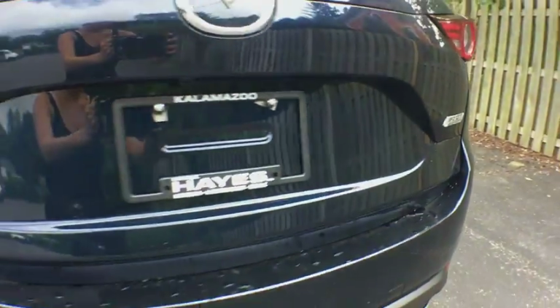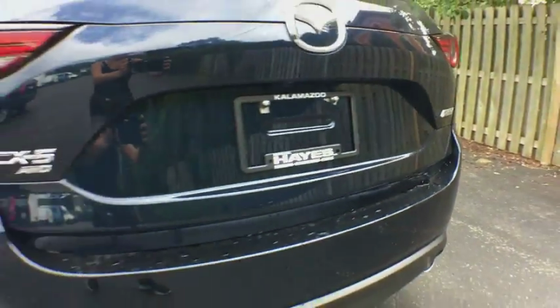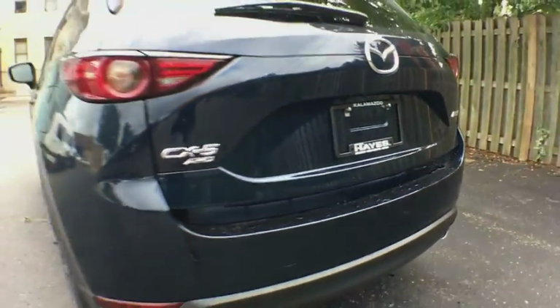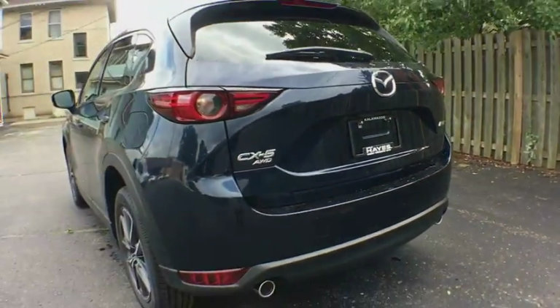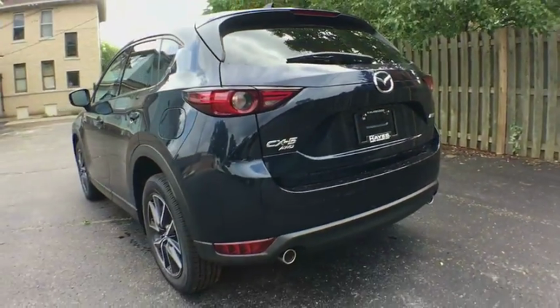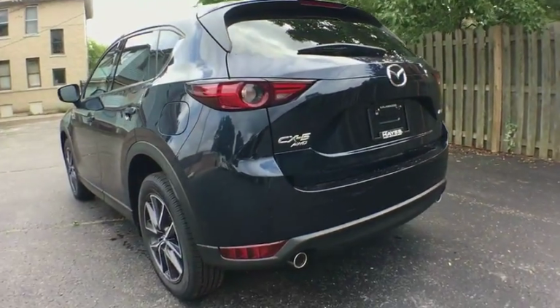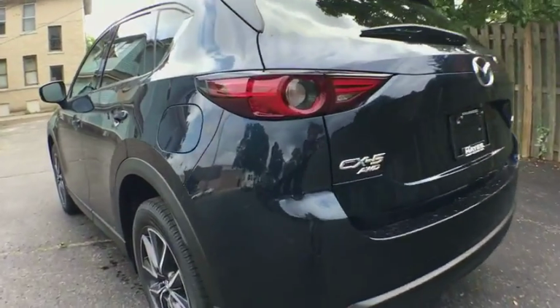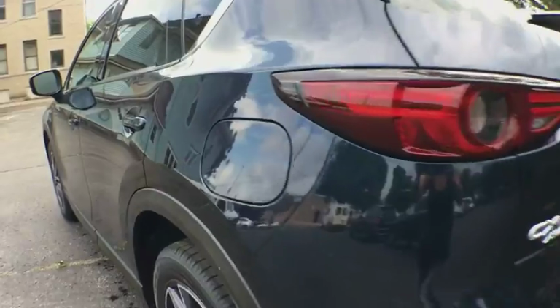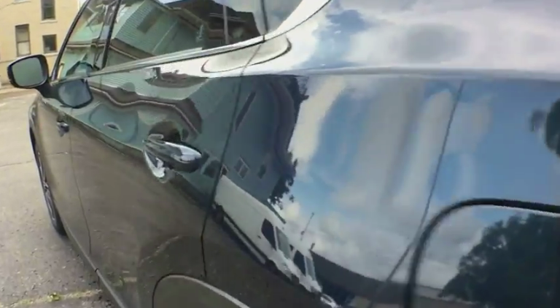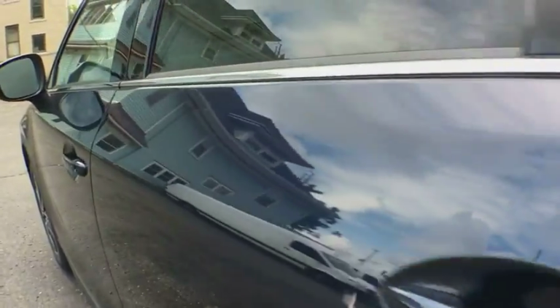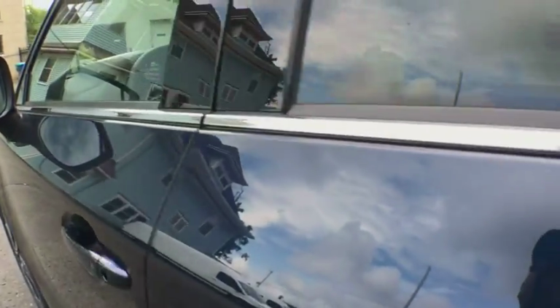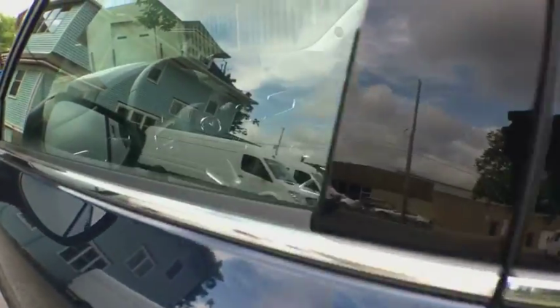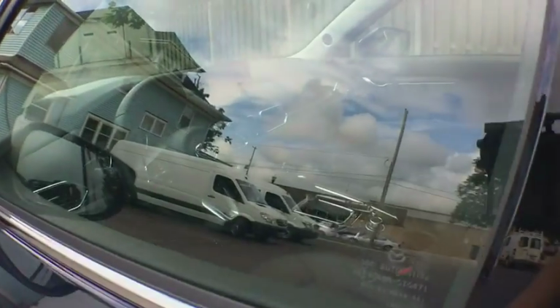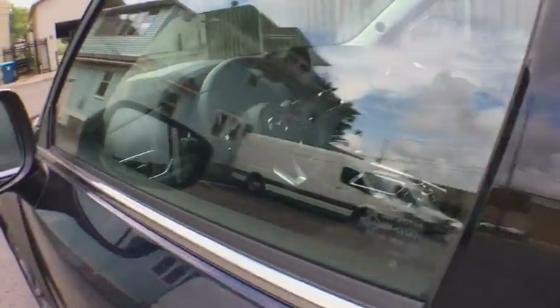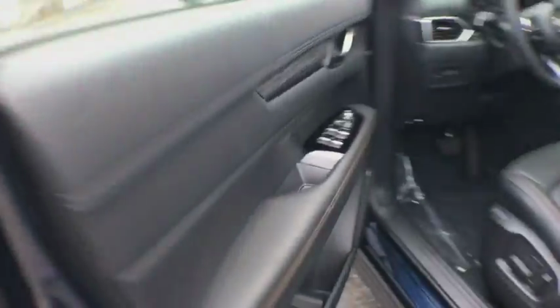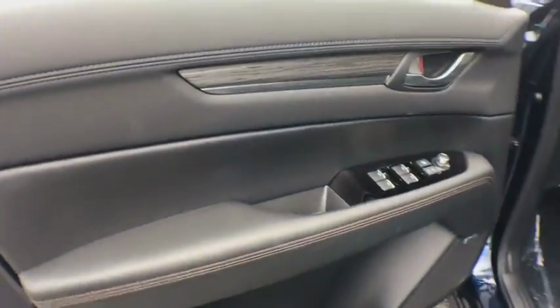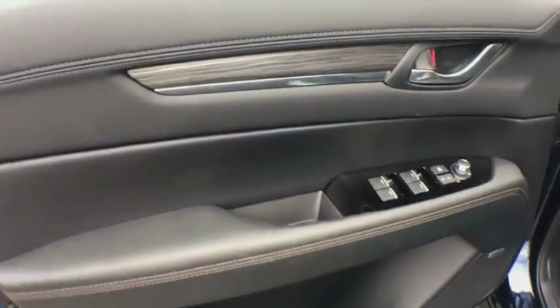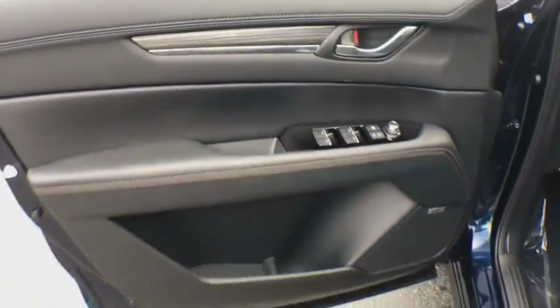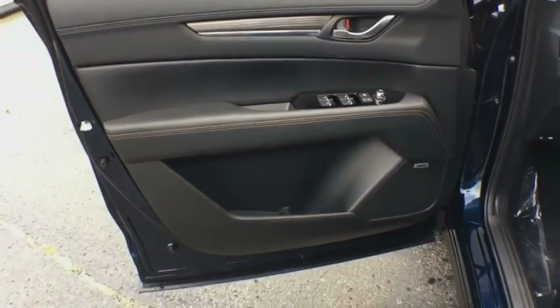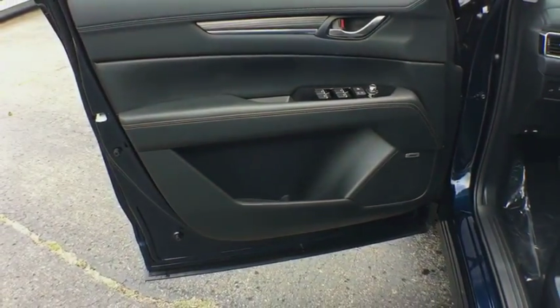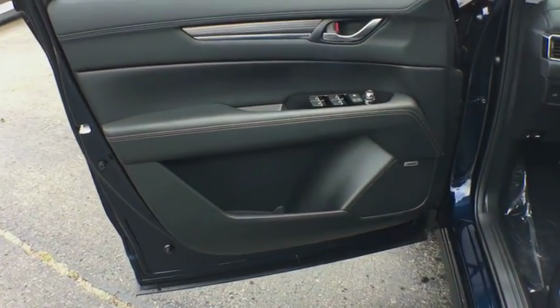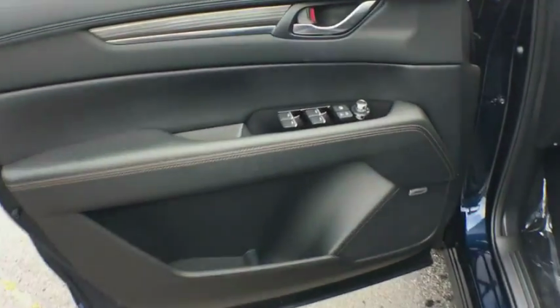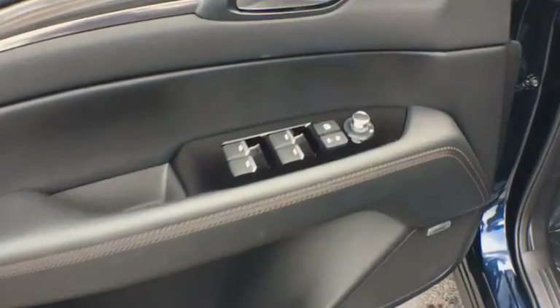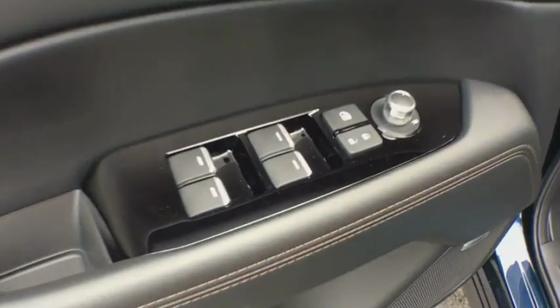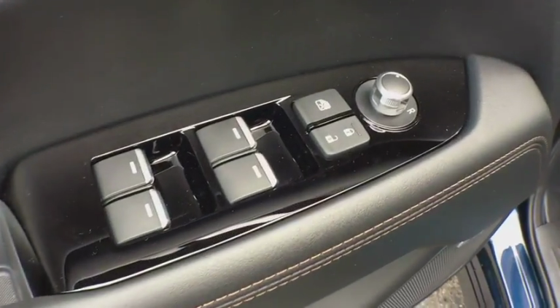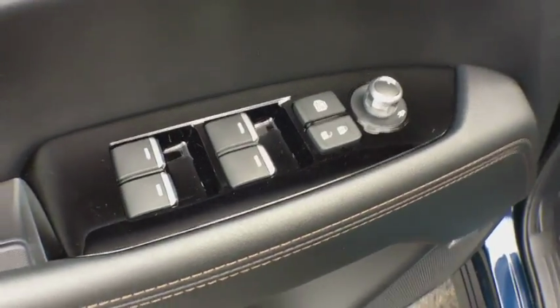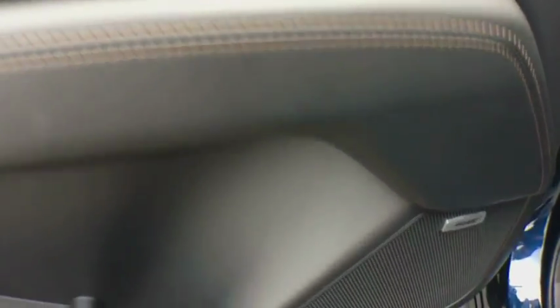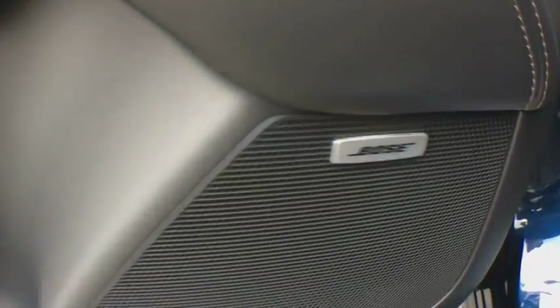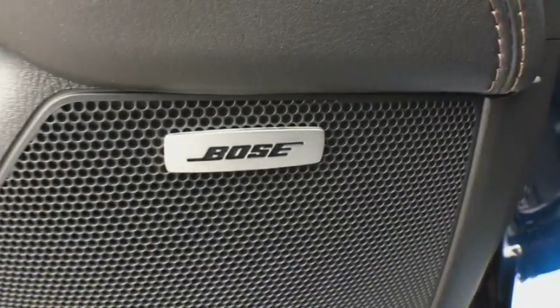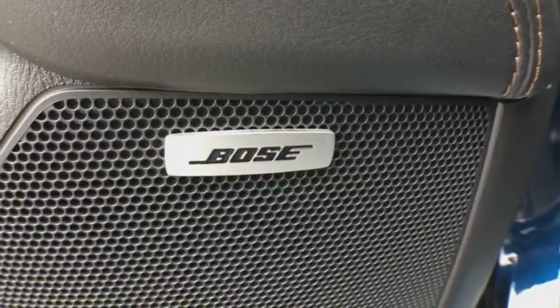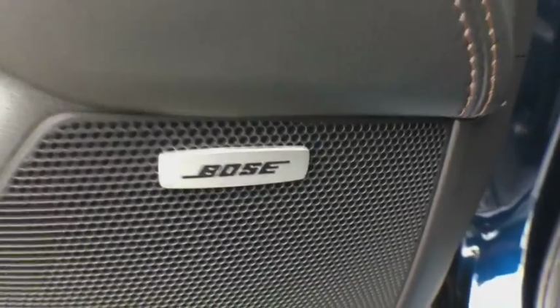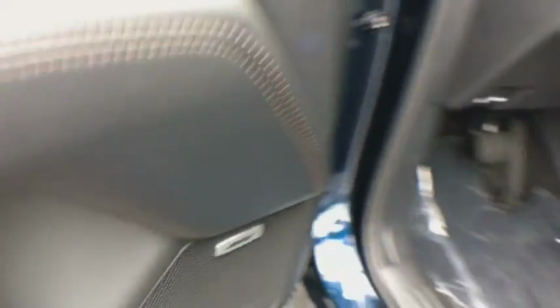All-wheel drive, traction control, stability control, navigation system, anti-lock braking system, keyless entry, power passenger seat, power liftgate, lane departure warning, backup camera, steering wheel audio control, leather-wrapped steering wheel, Bluetooth.